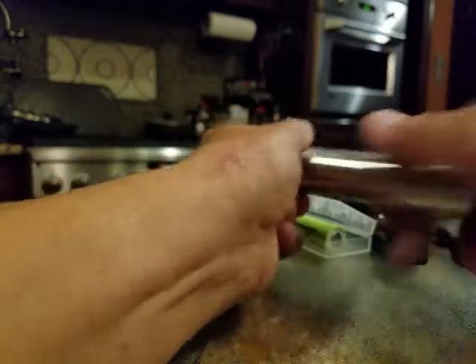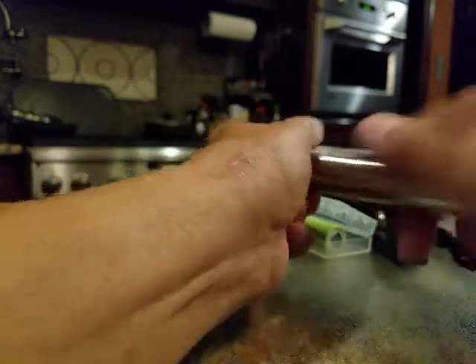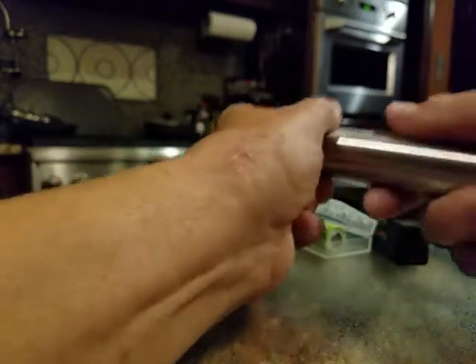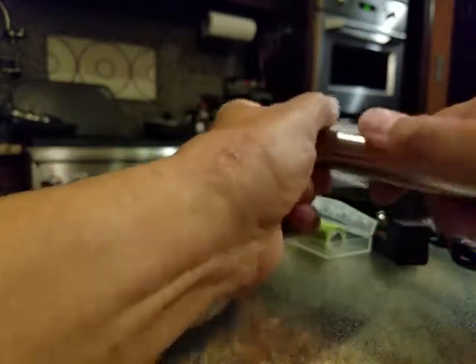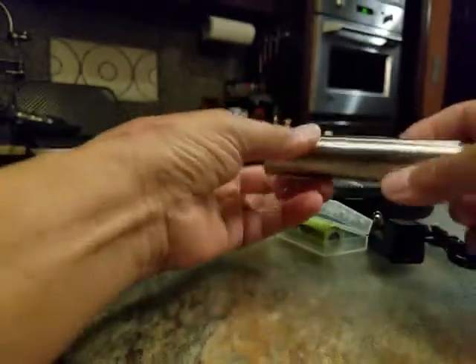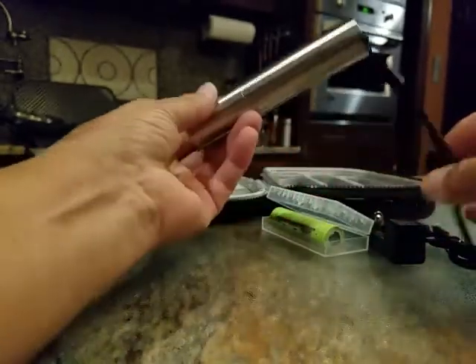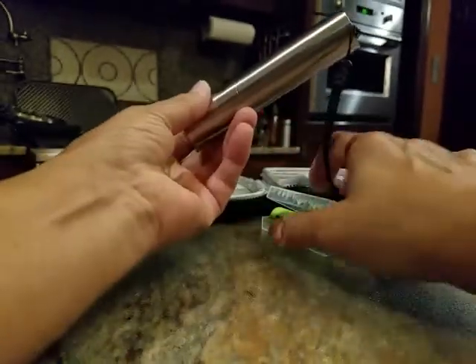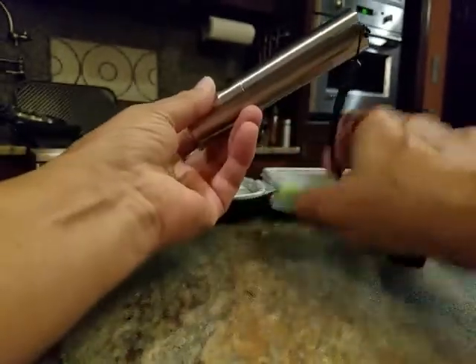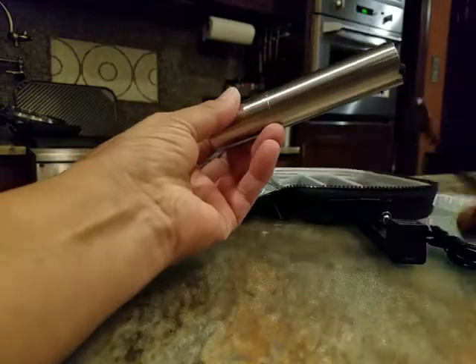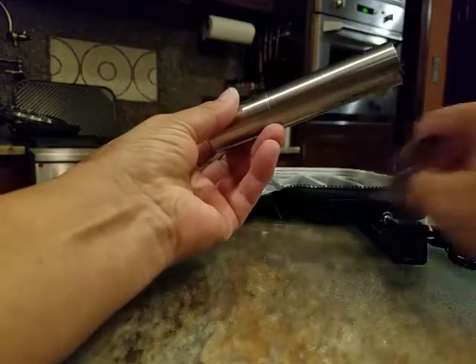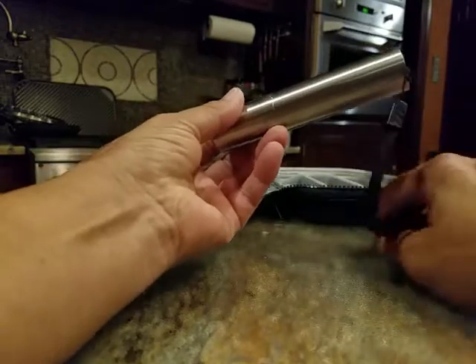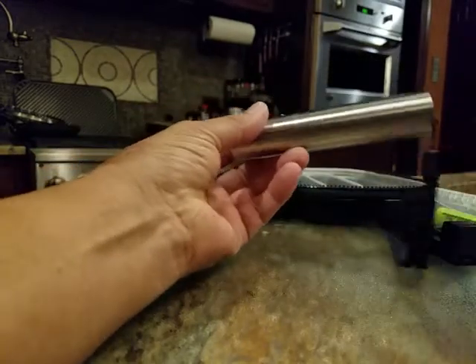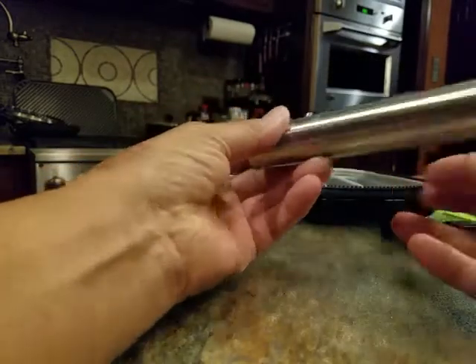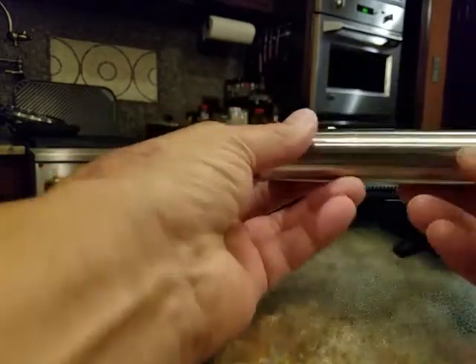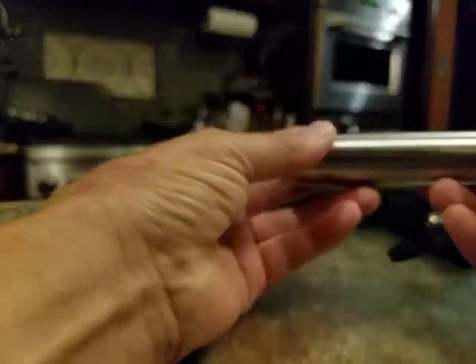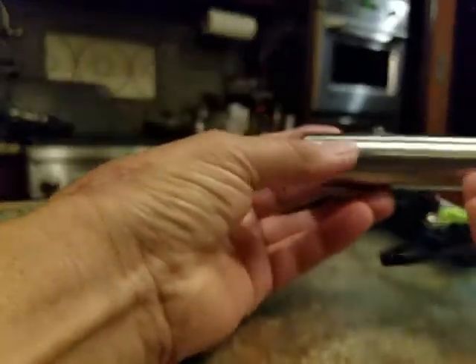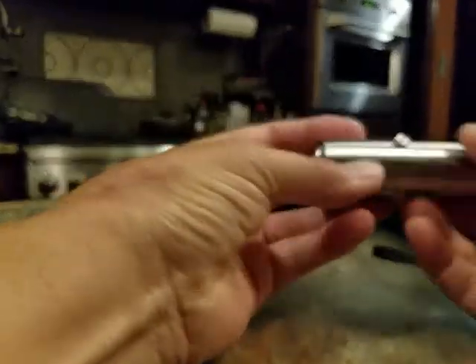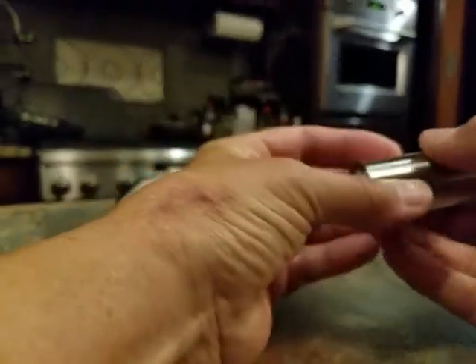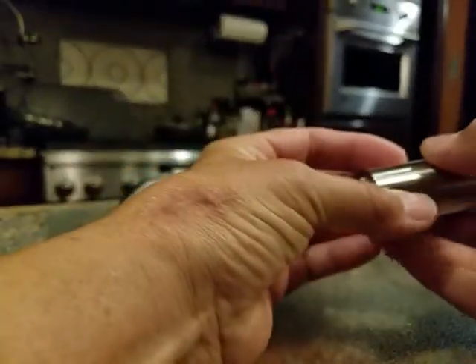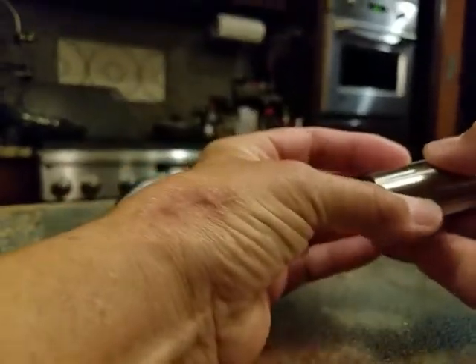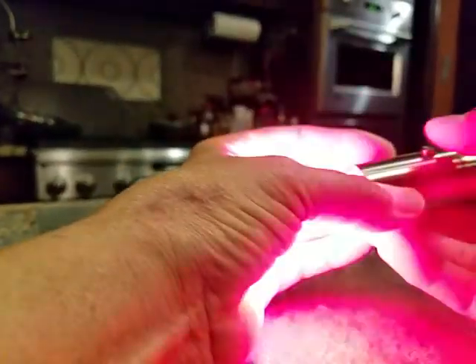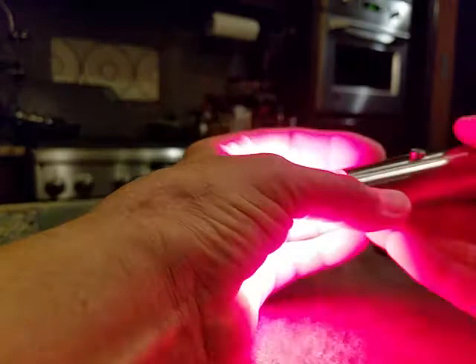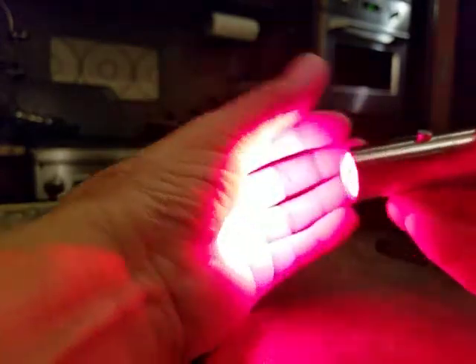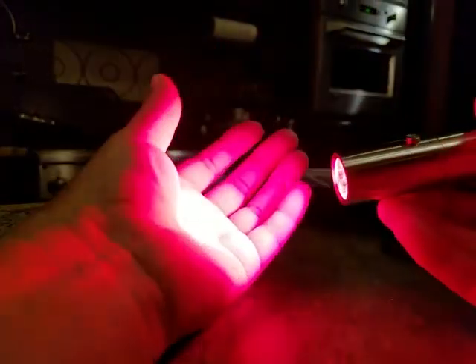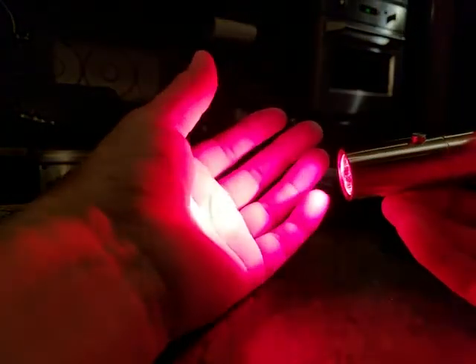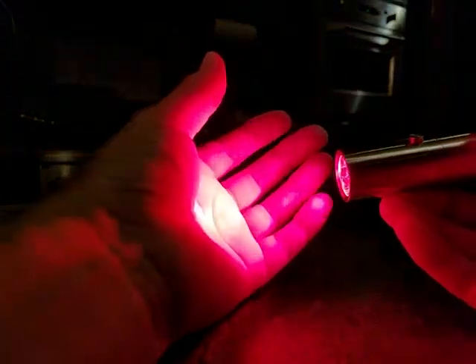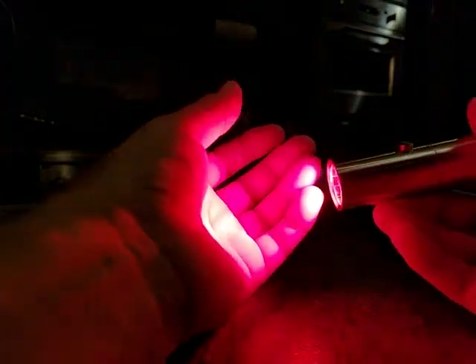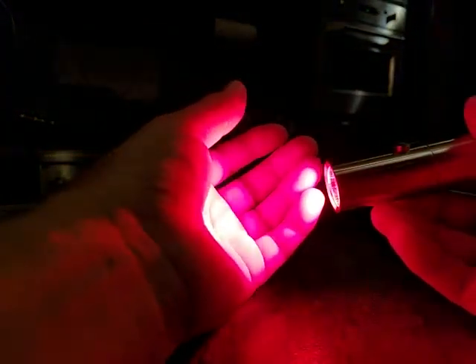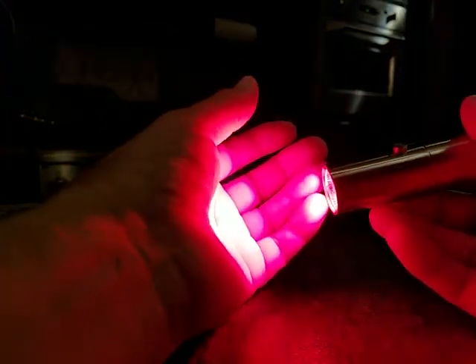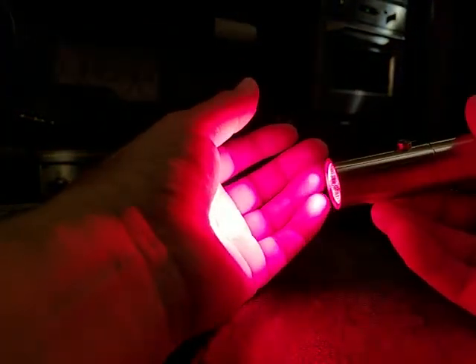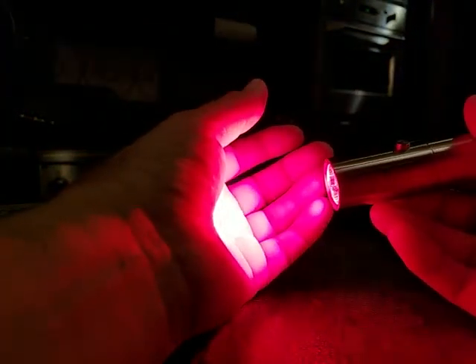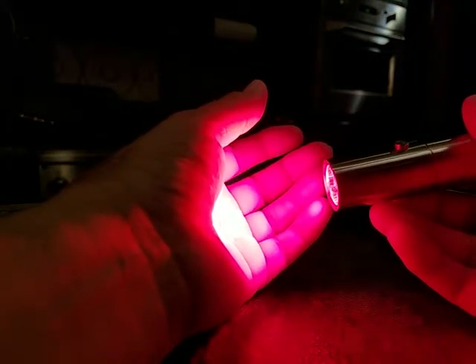So this light — I'm not going to shine it directly at the camera because I'm not sure what effect that will have — but this red light is so good.